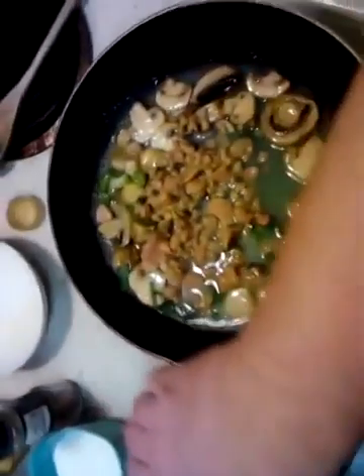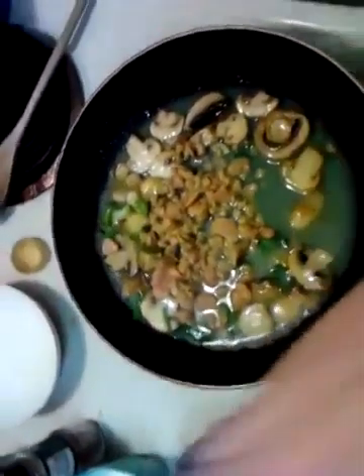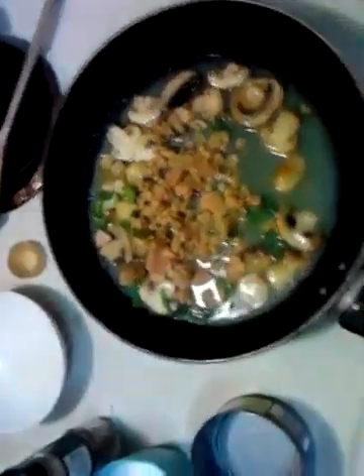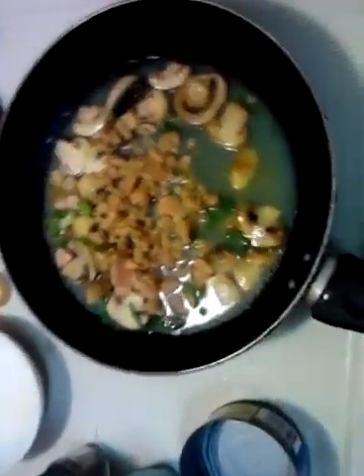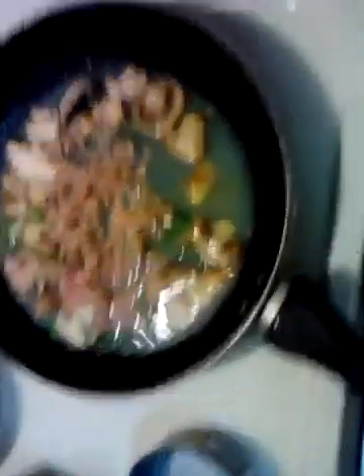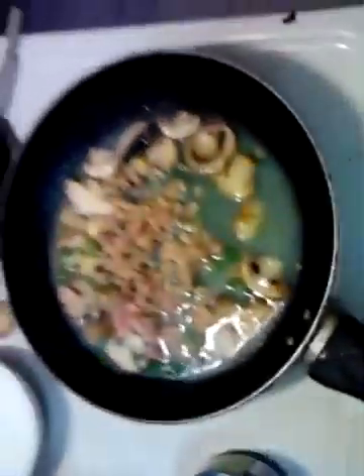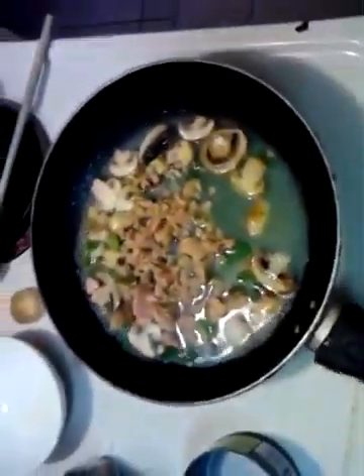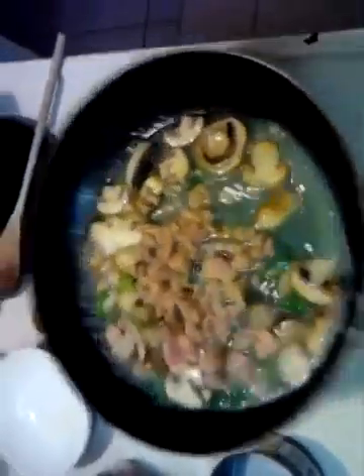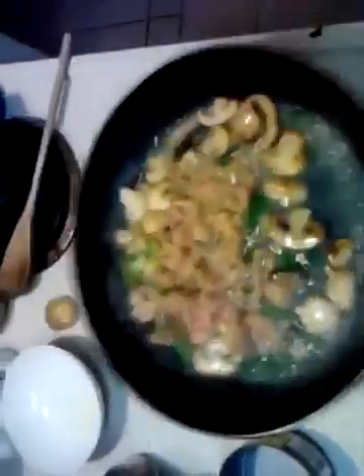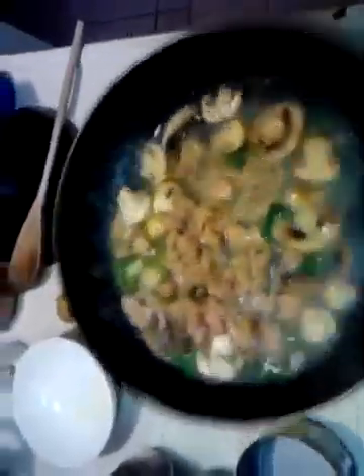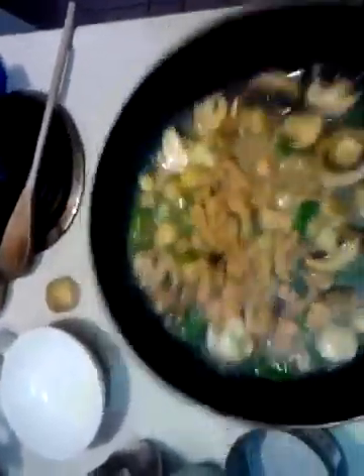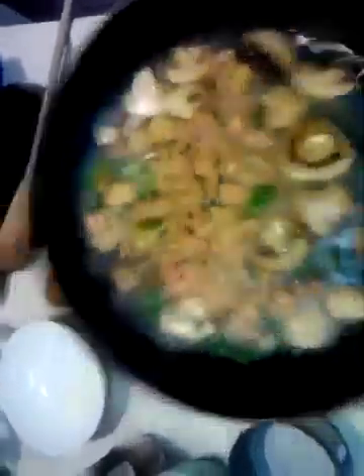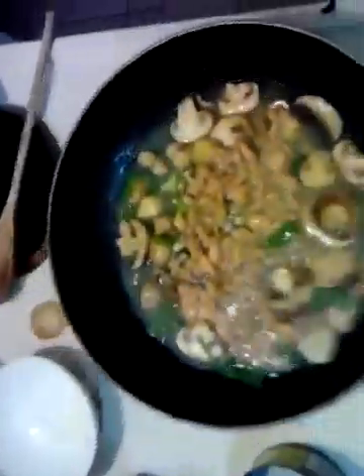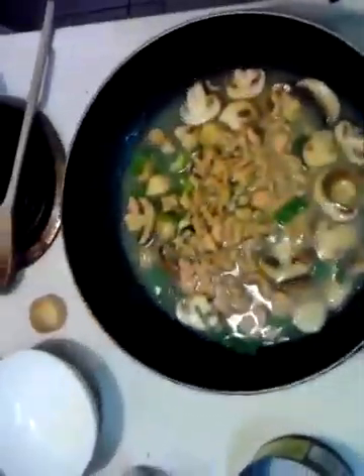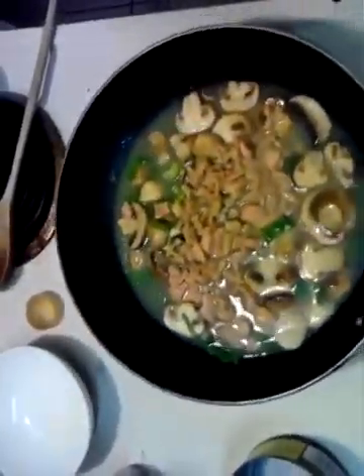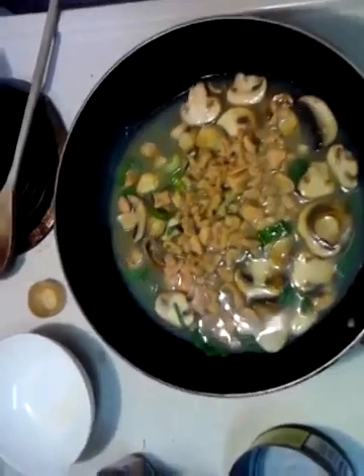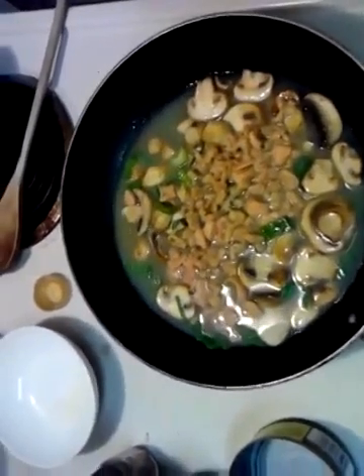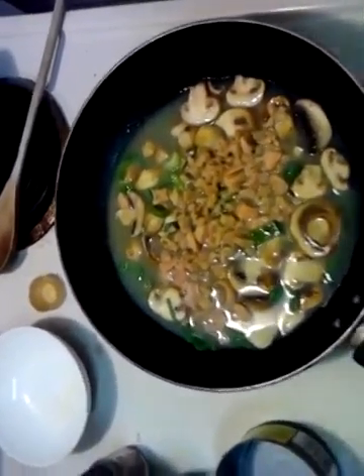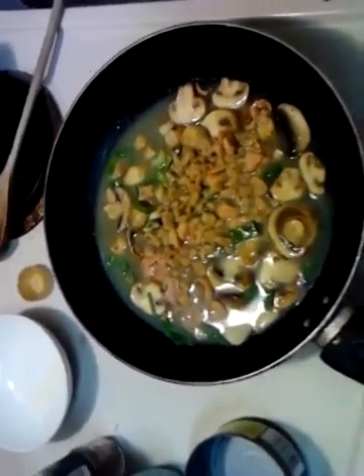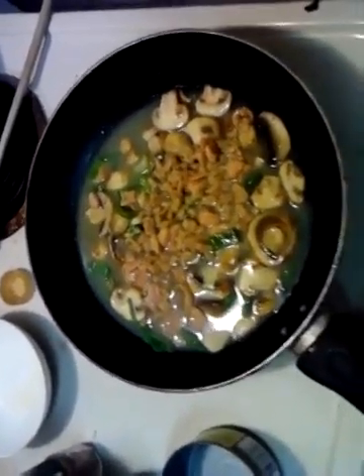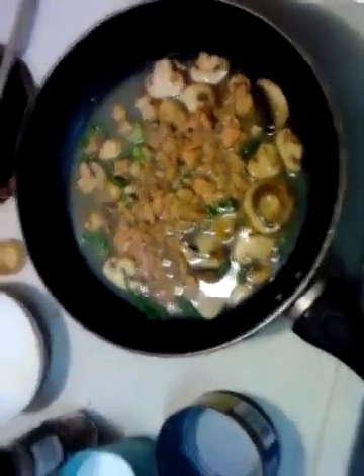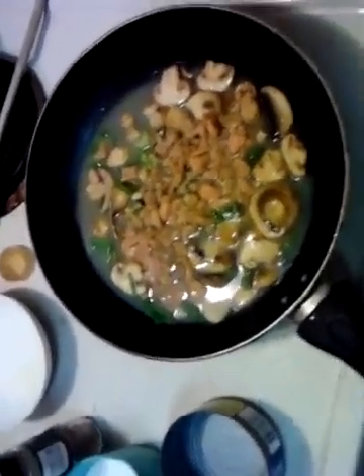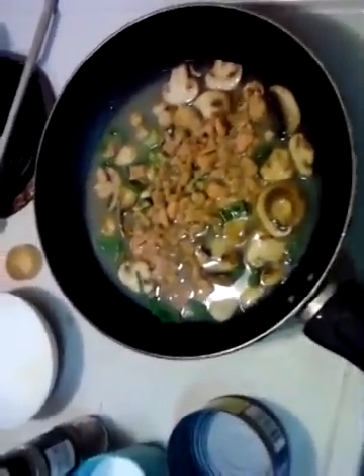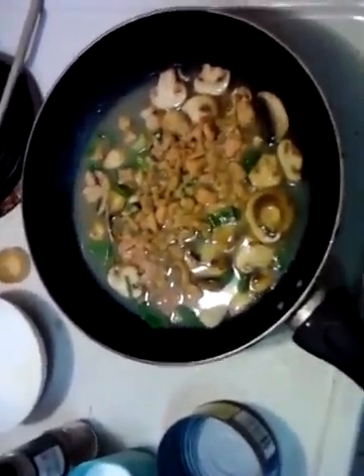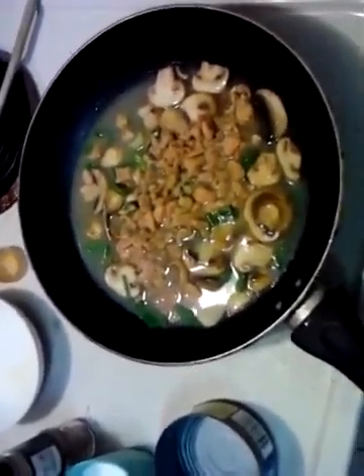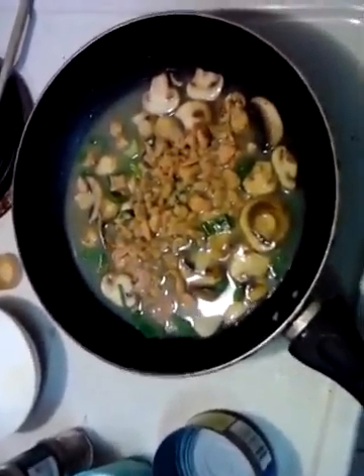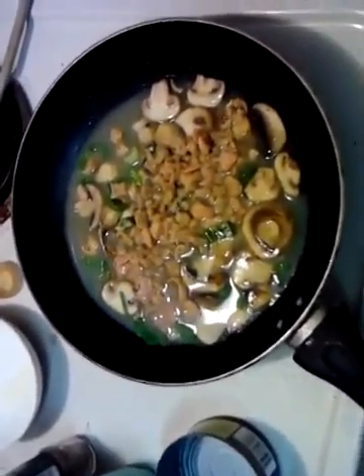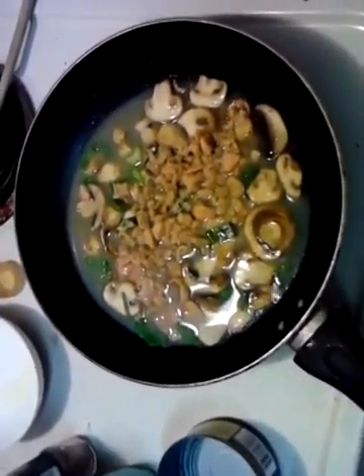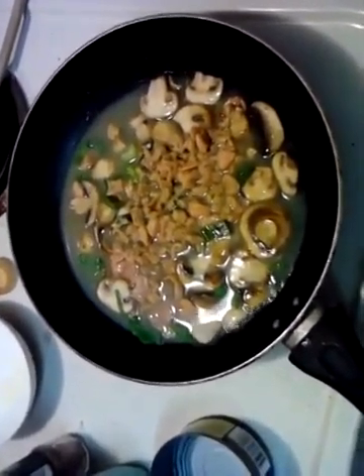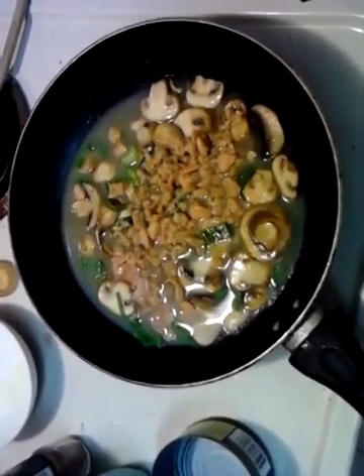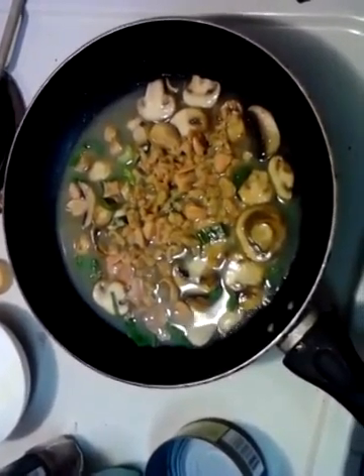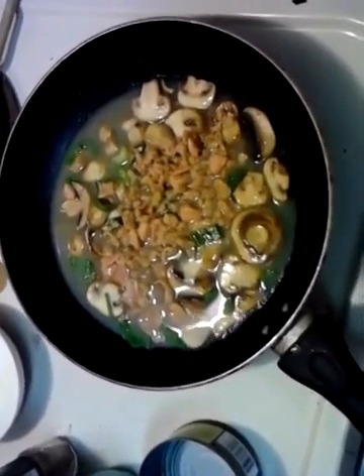That's what you want — flavor. And that clam juice is good stuff. We'll bring that to a boil, let it simmer for a bit, and then we'll start adding the other stuff.